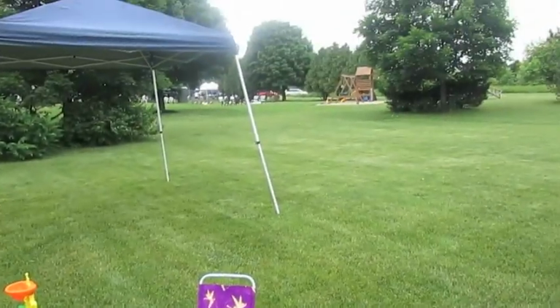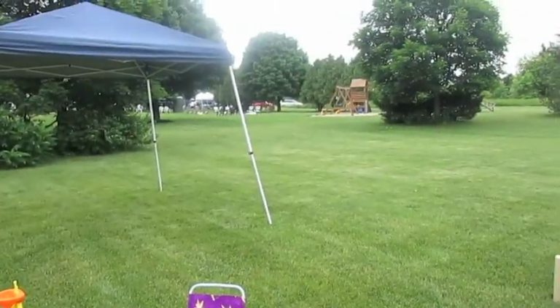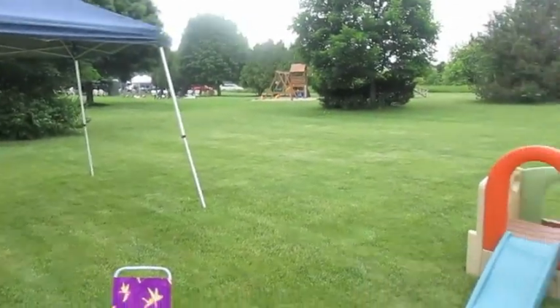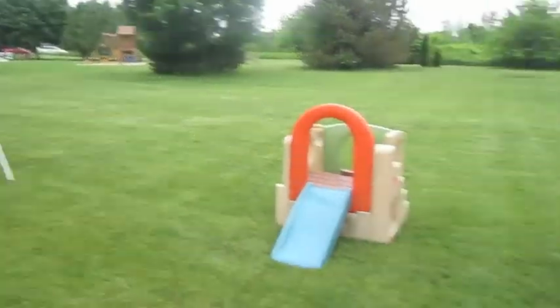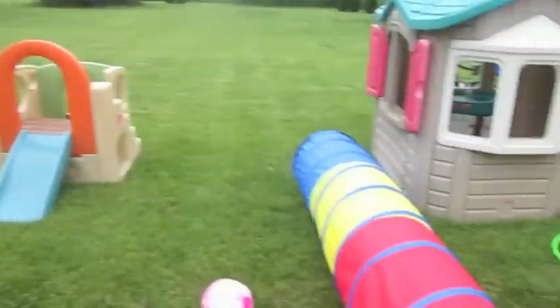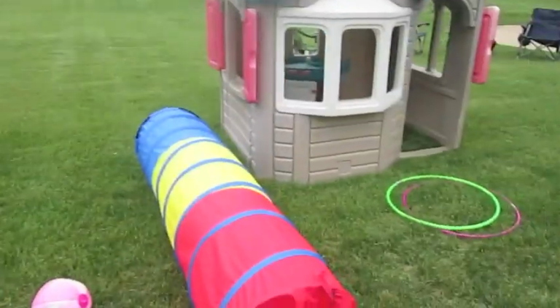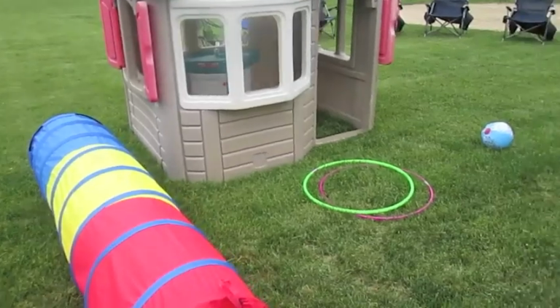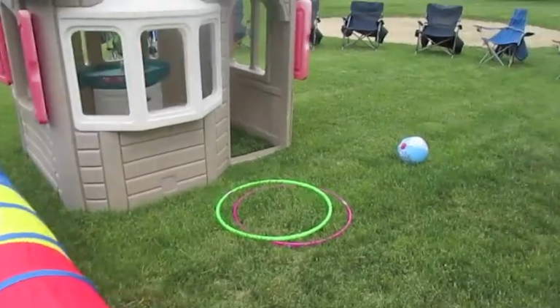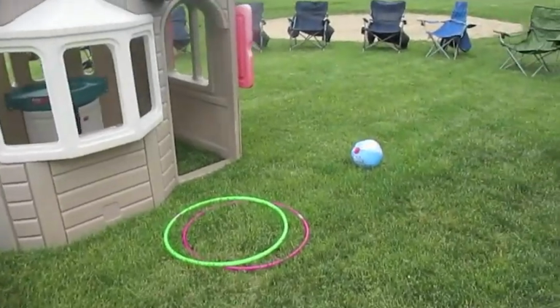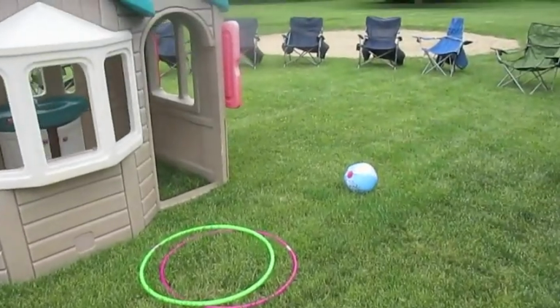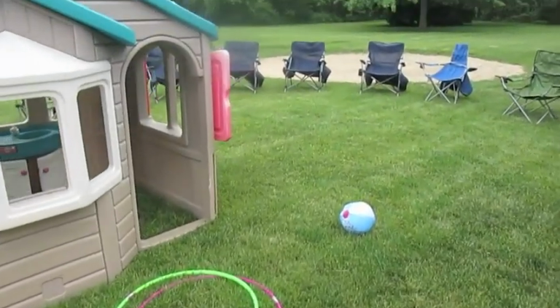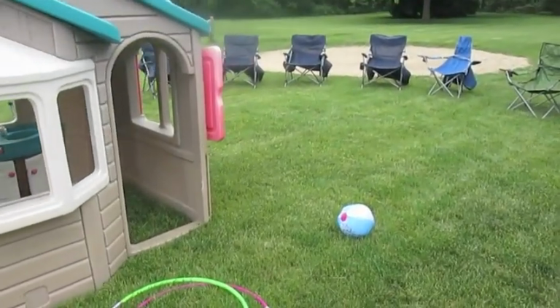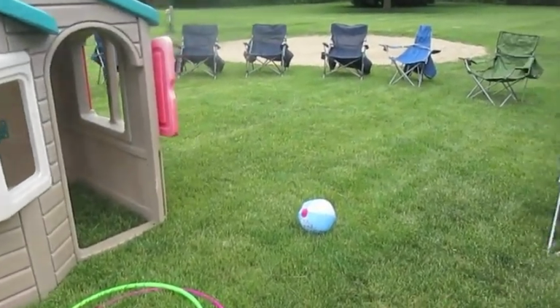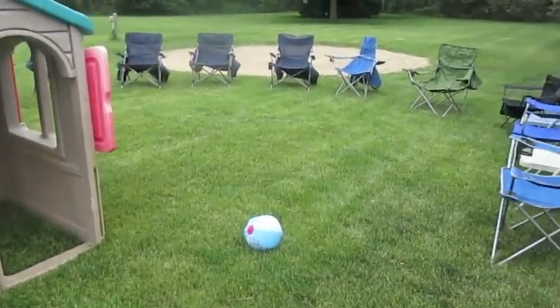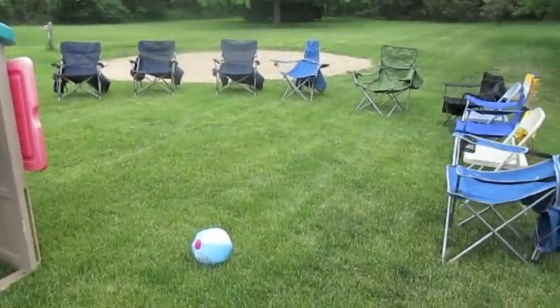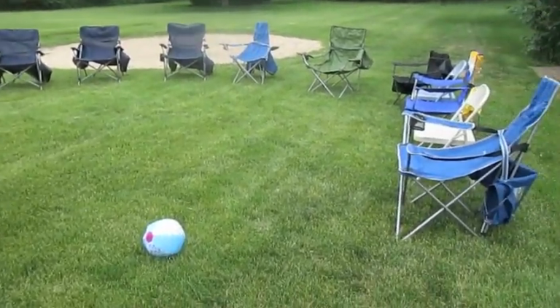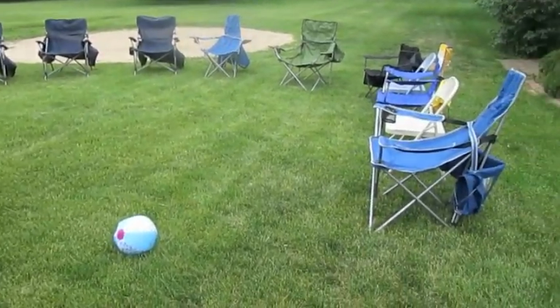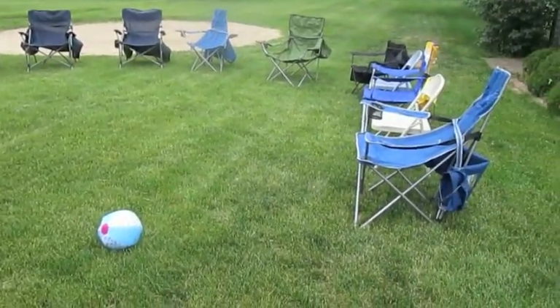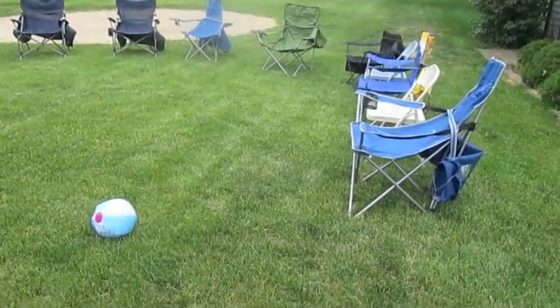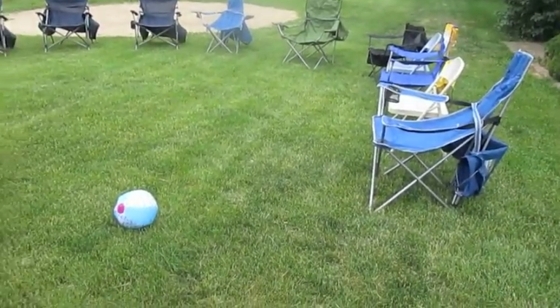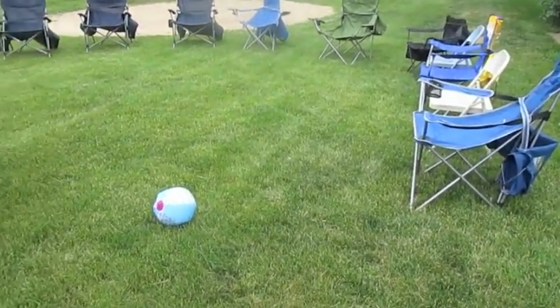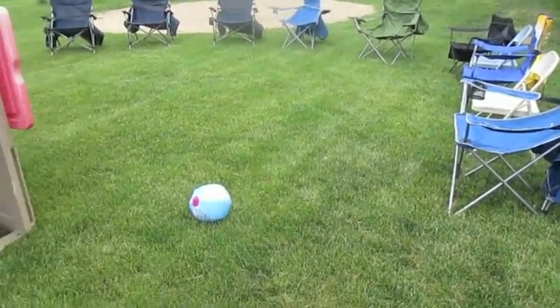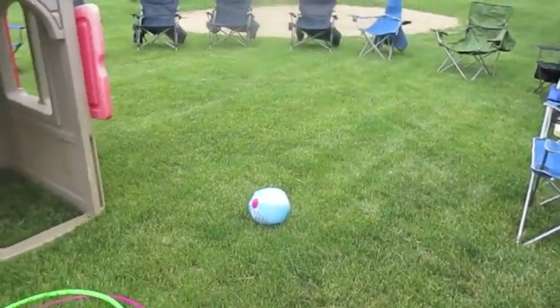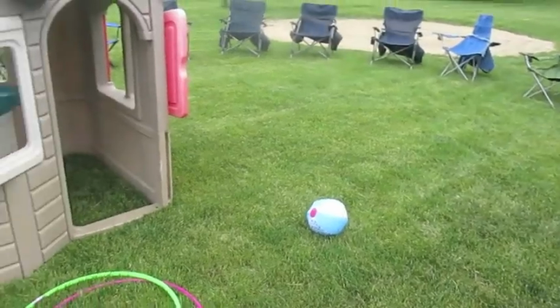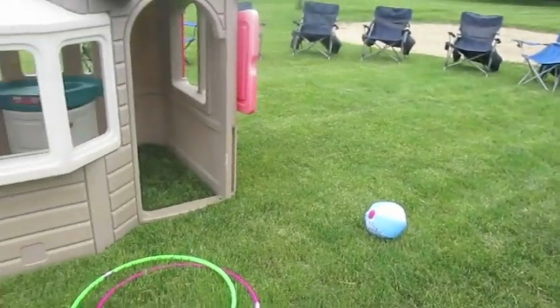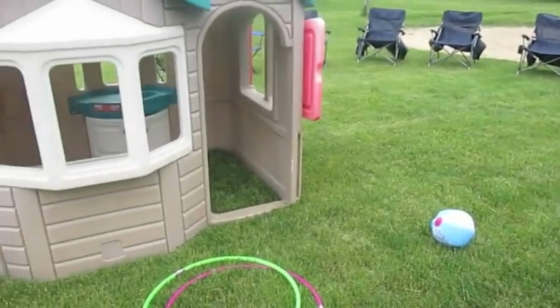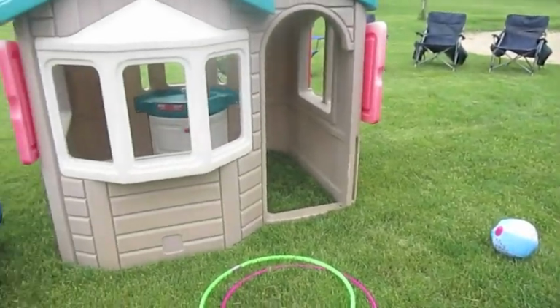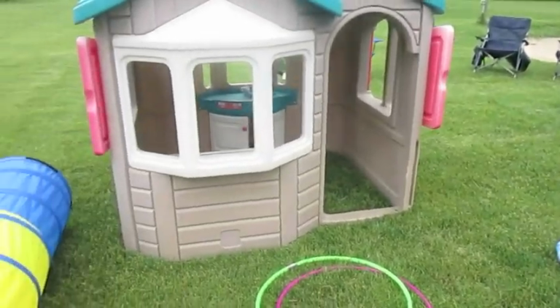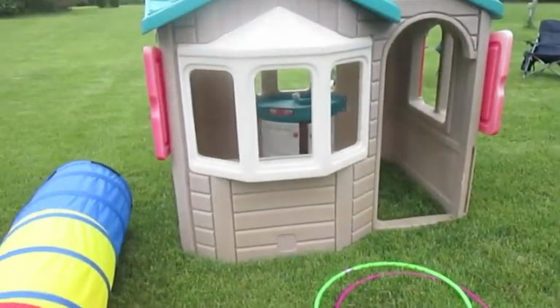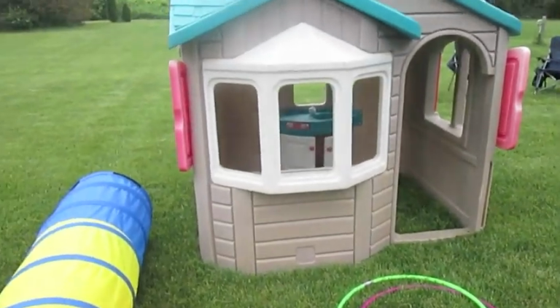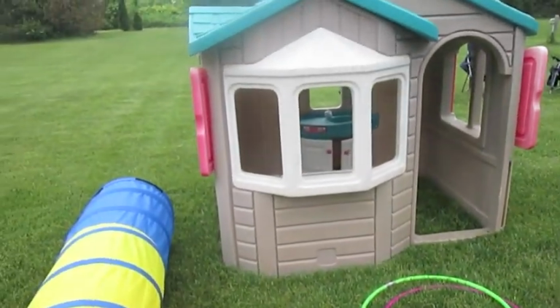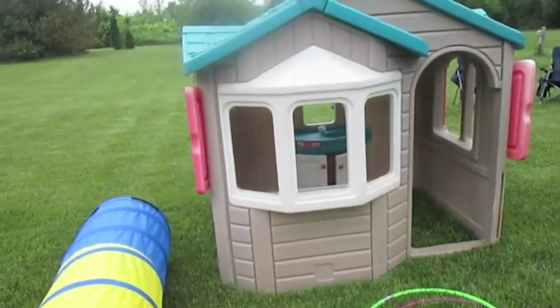Our neighbors are also having a party, so it's a big block party today. So this is what is set up so far and we're just going to keep working on putting things together.